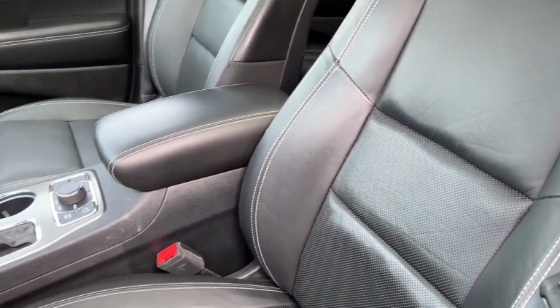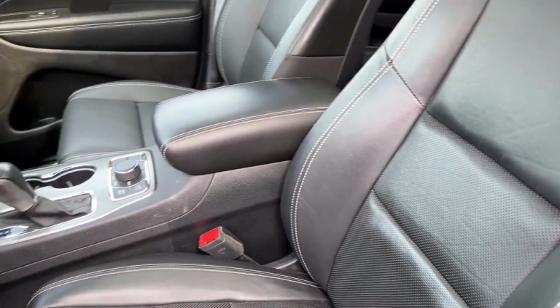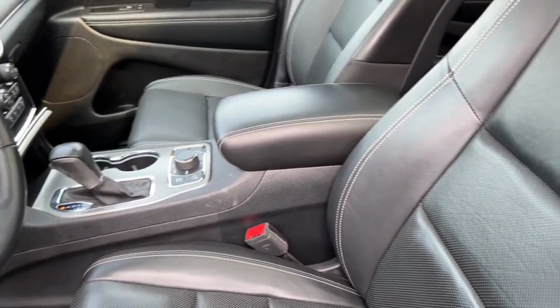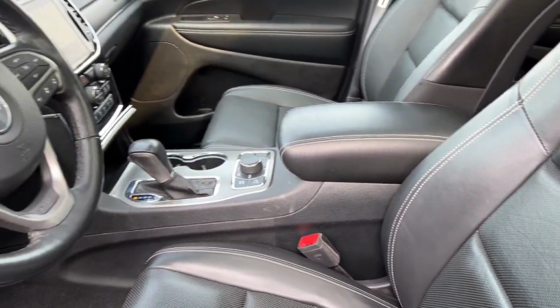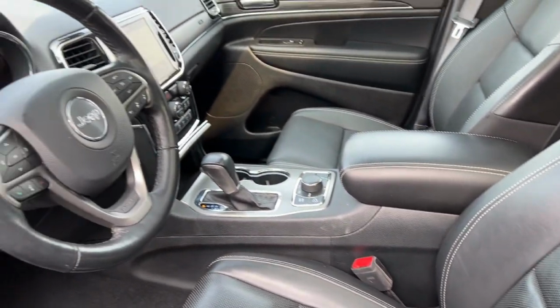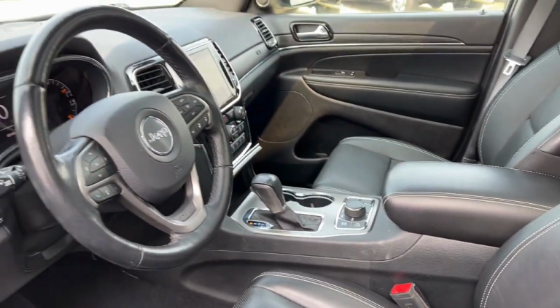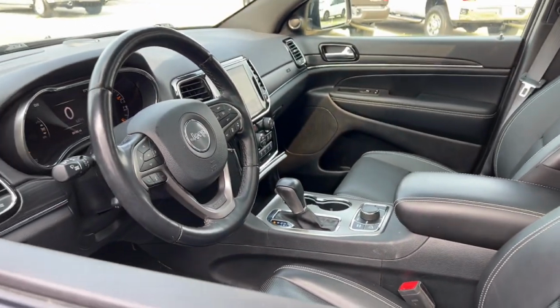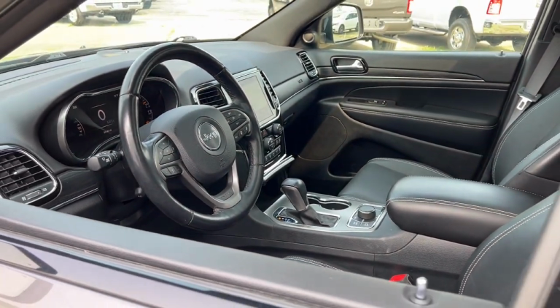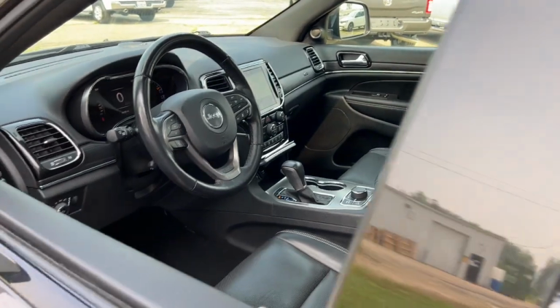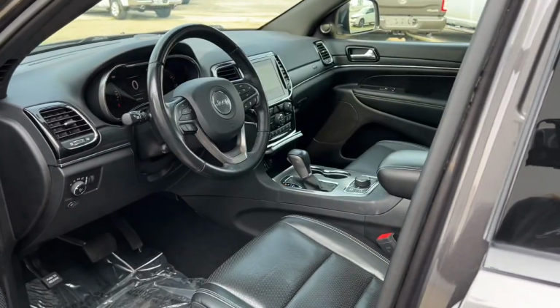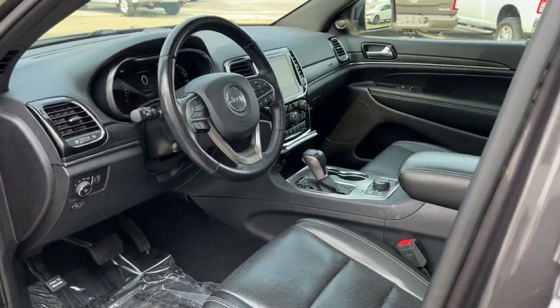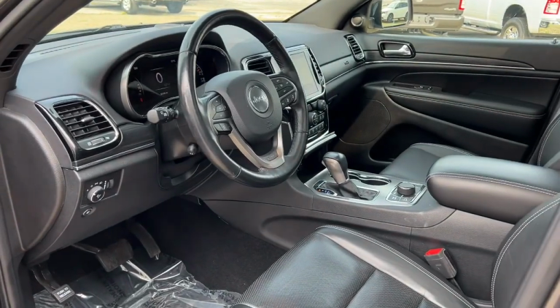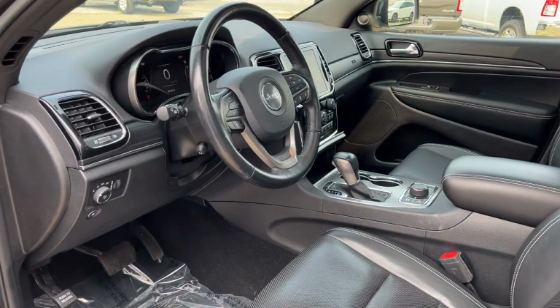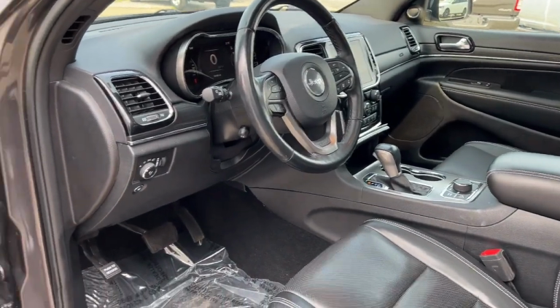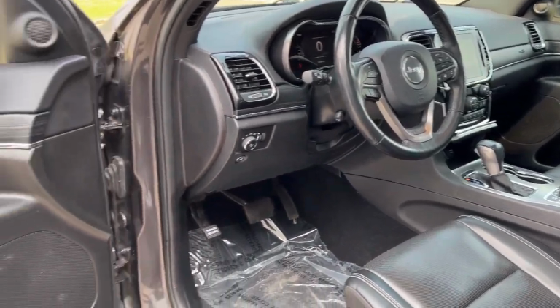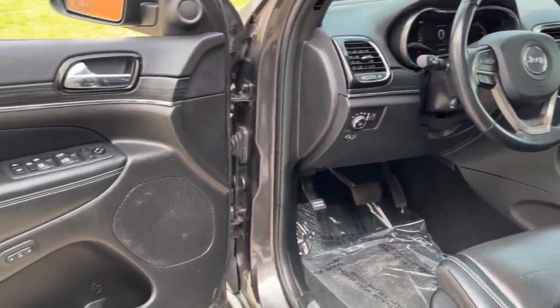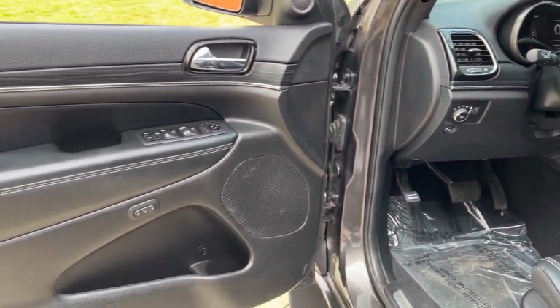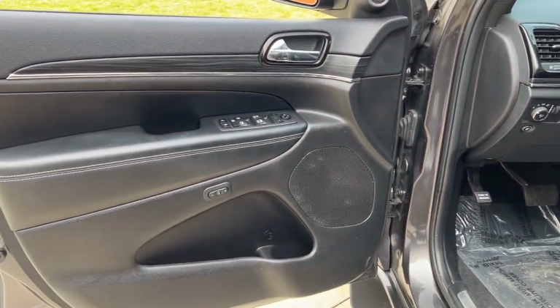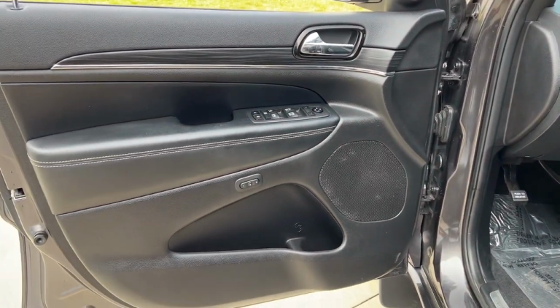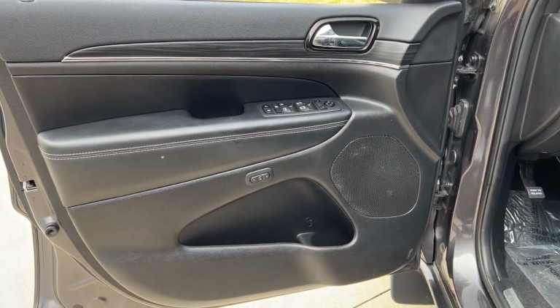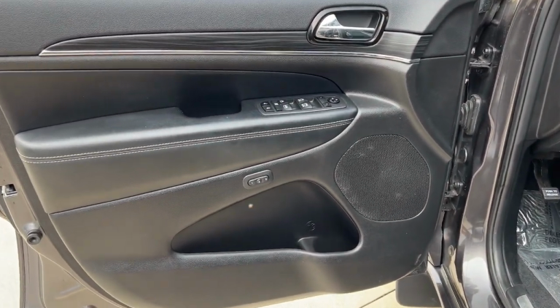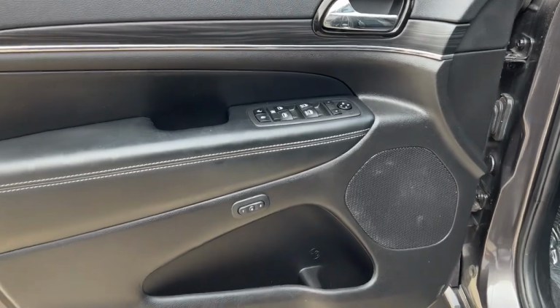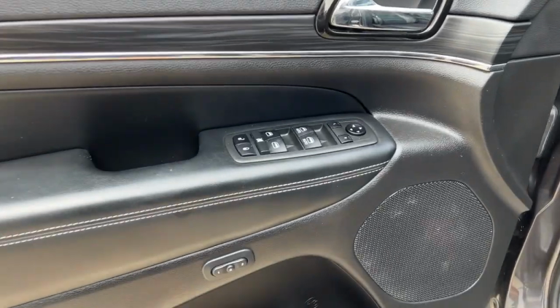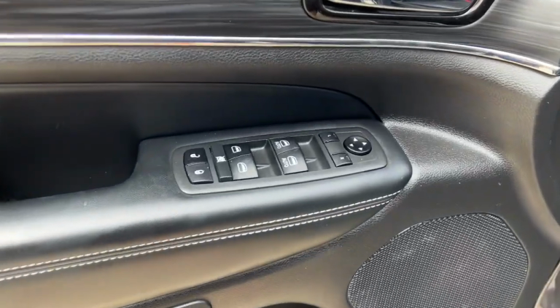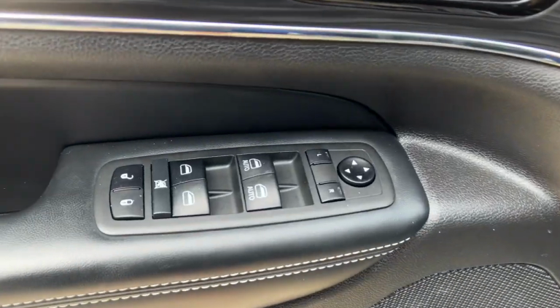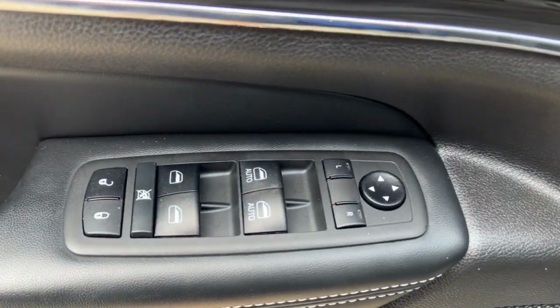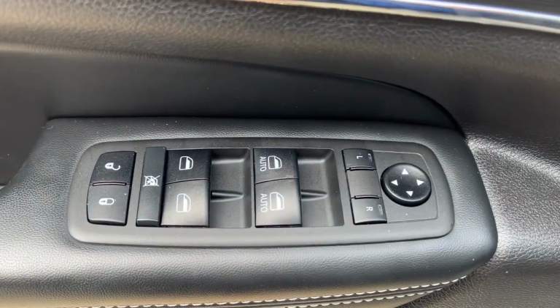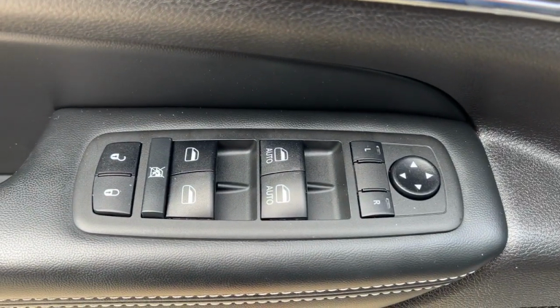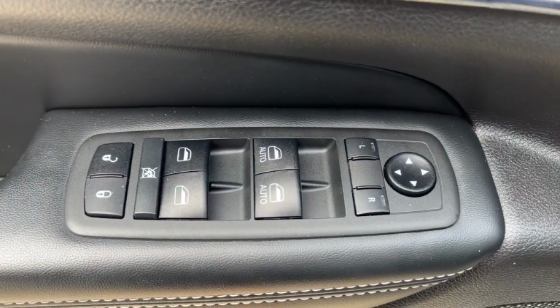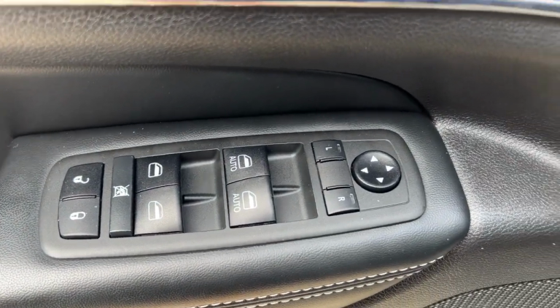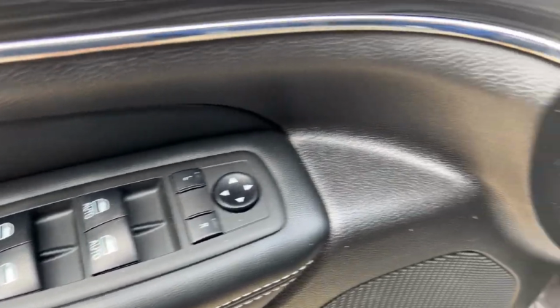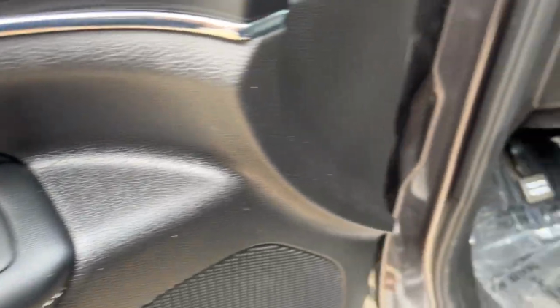The following are some of this vehicle's highlighted options: heated steering wheel, heated and/or cooled front seats, Apple CarPlay and/or Android Auto, pre-collision system, touchscreen infotainment system.